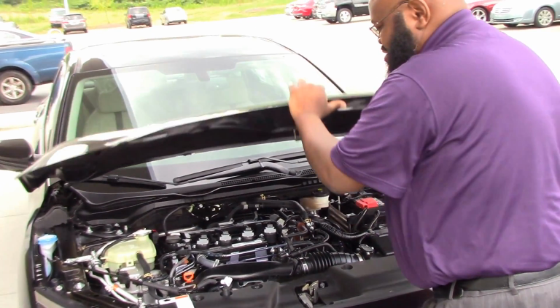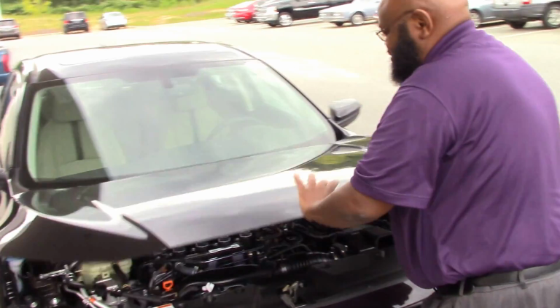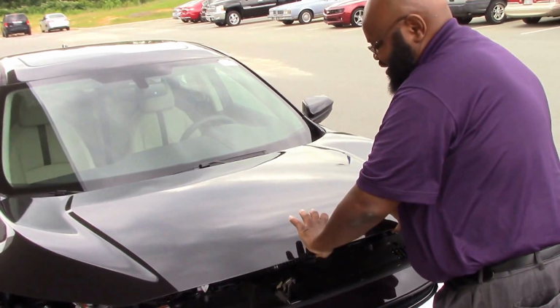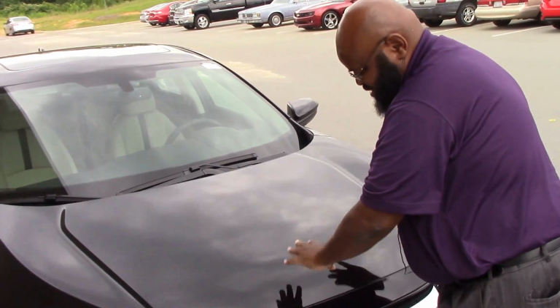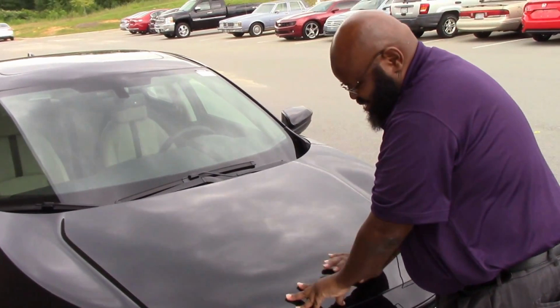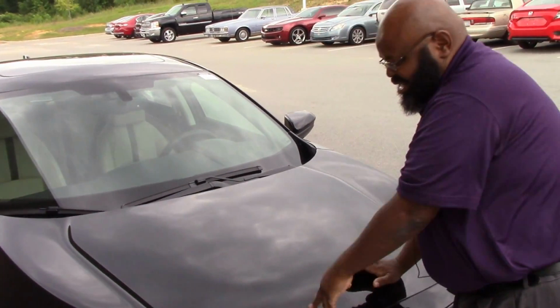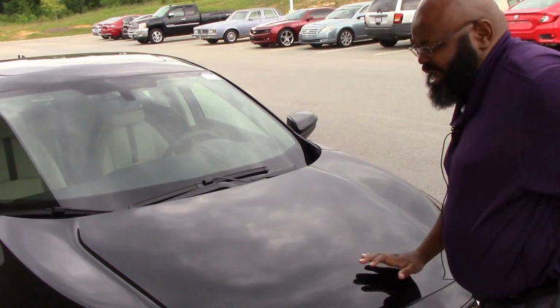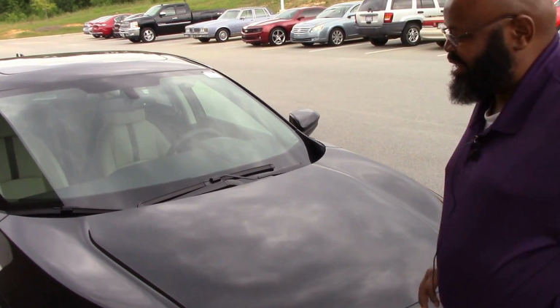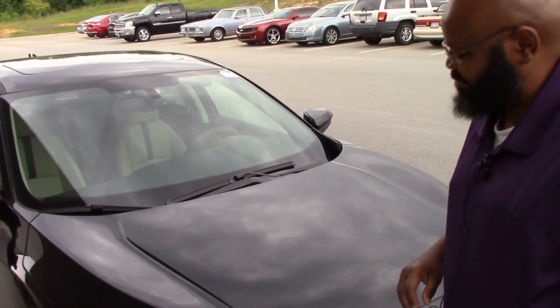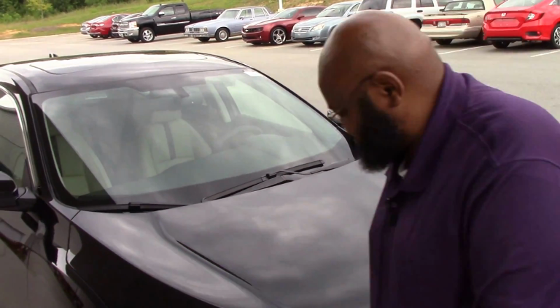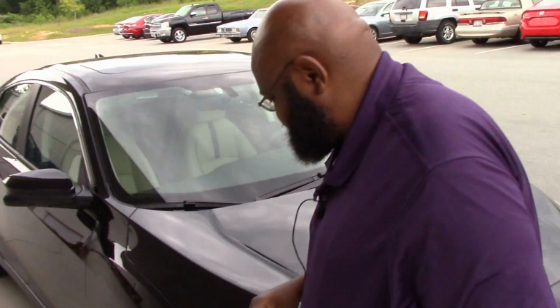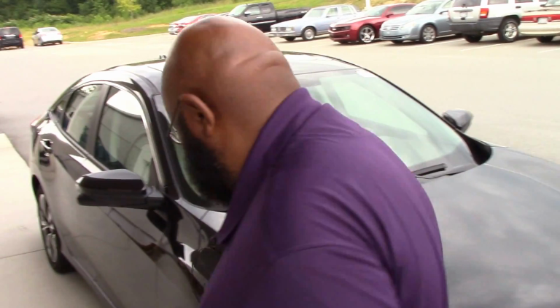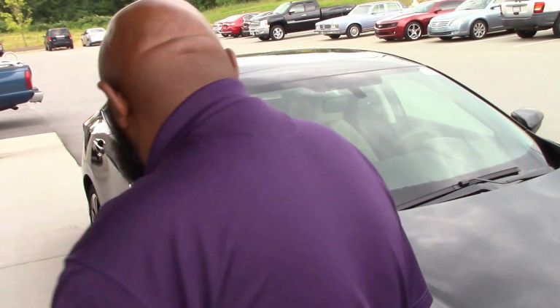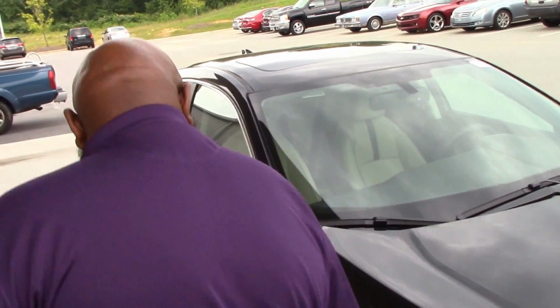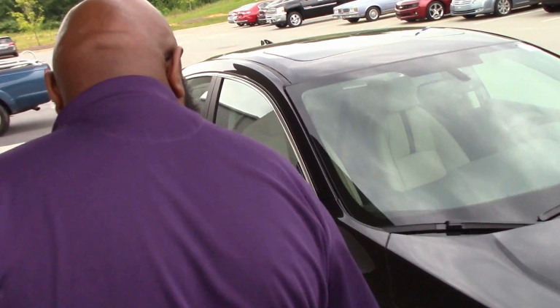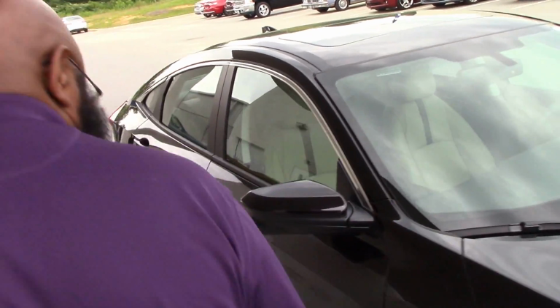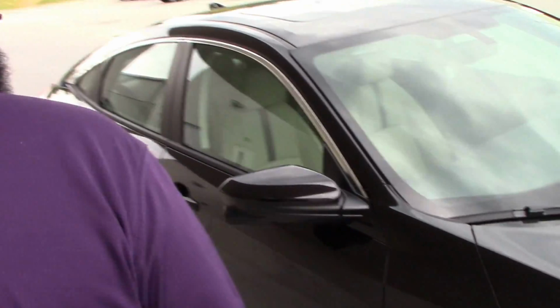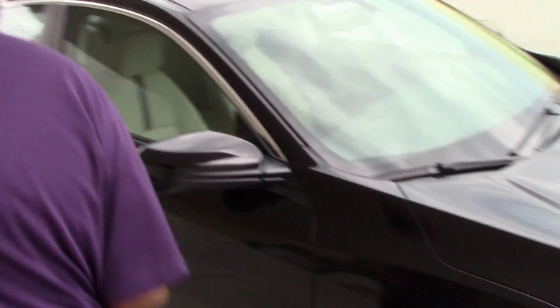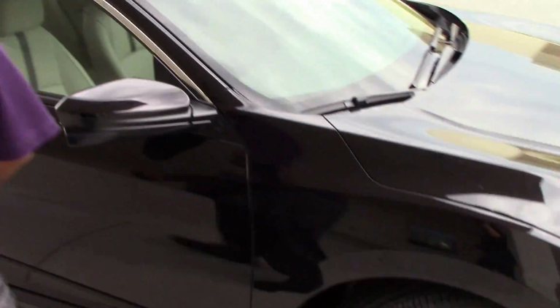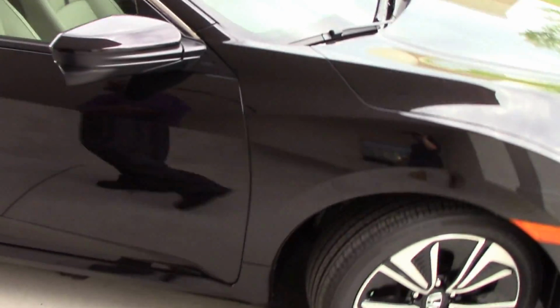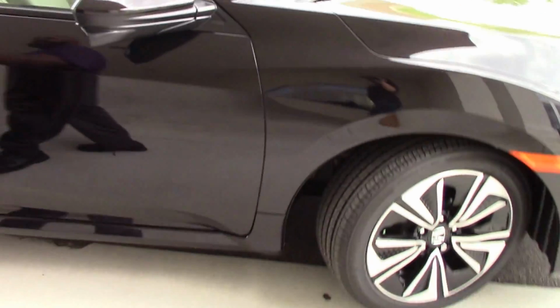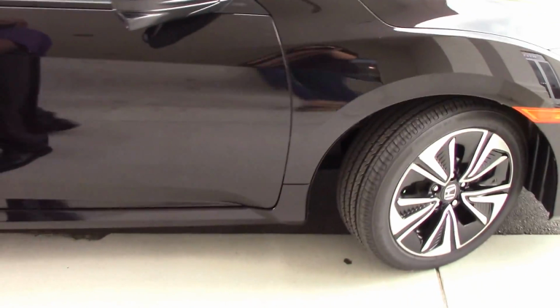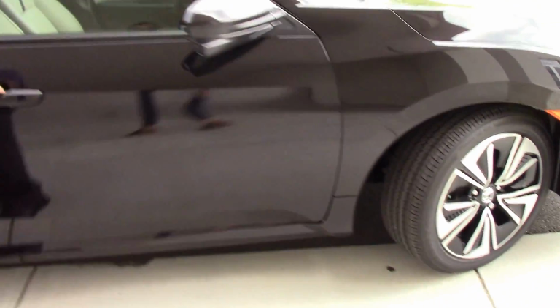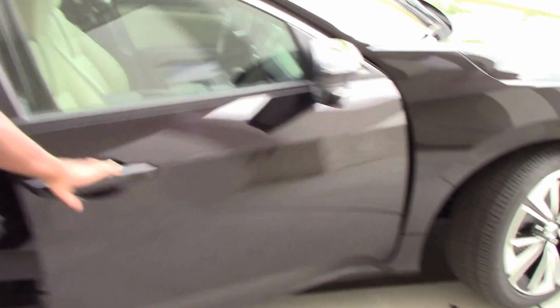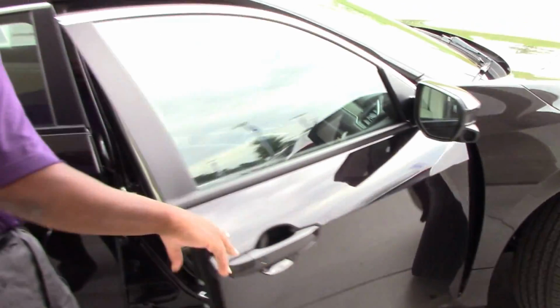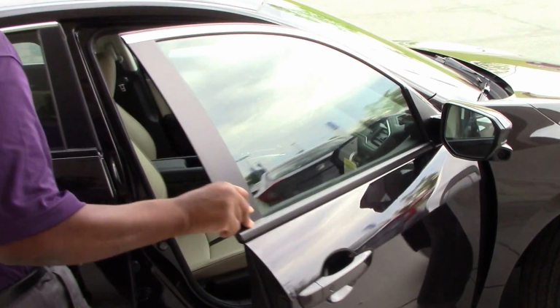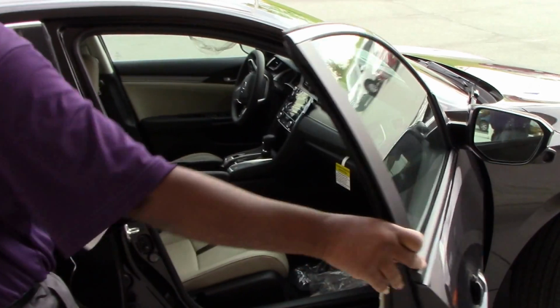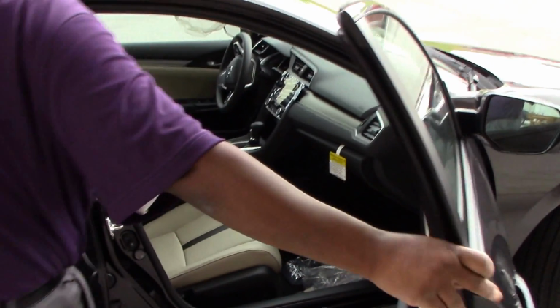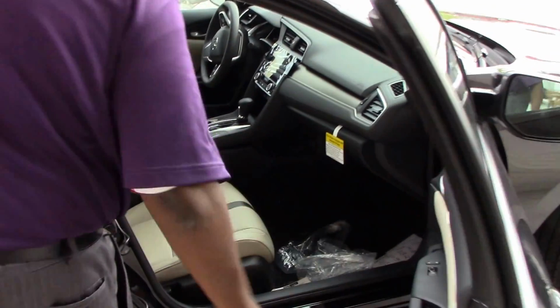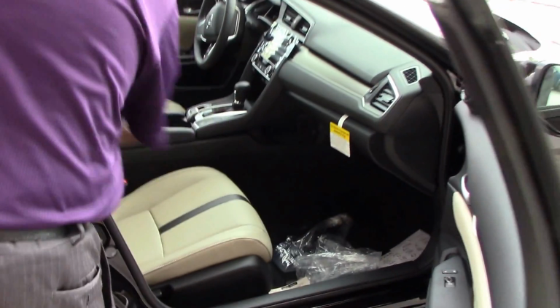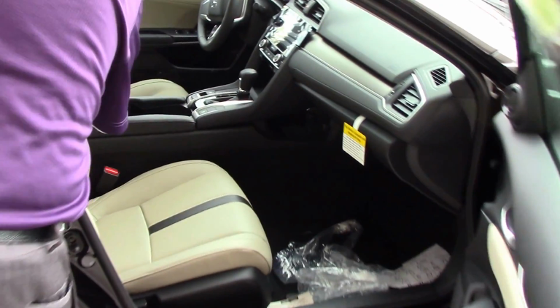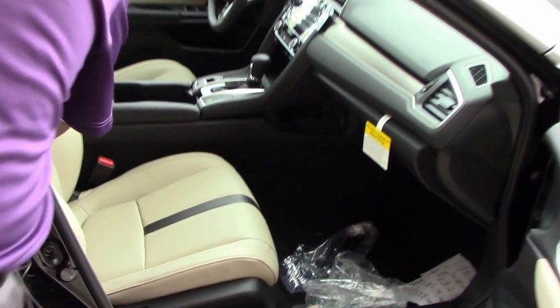I don't want to spoil you and show you everything it has — you gotta come inside and see all that. But she's got nitrogen-filled tires and leather interior in beige.